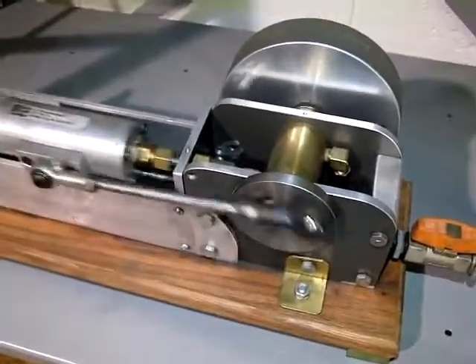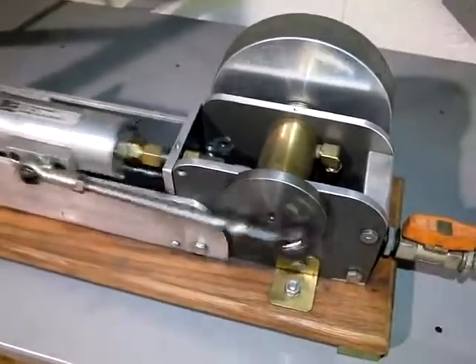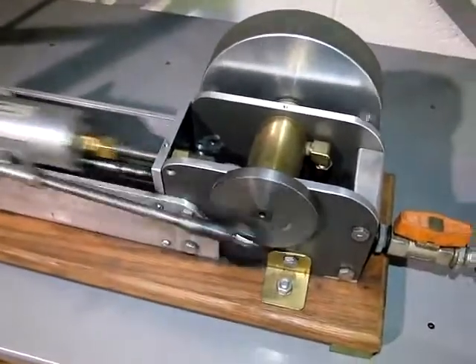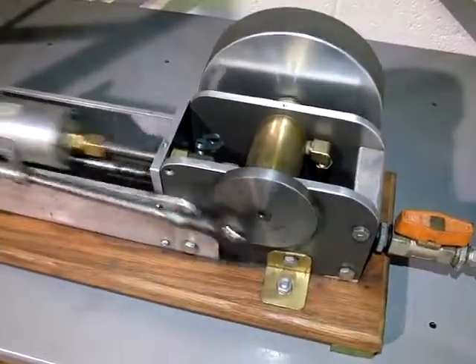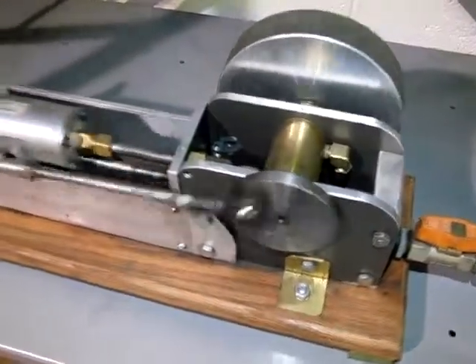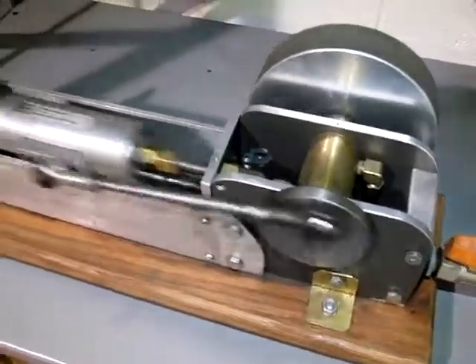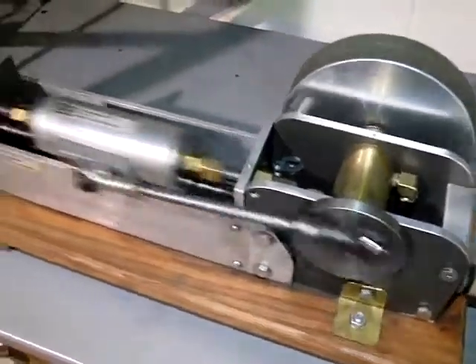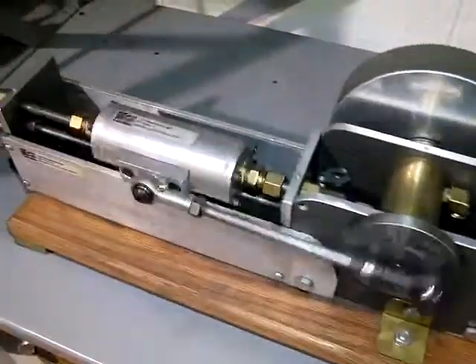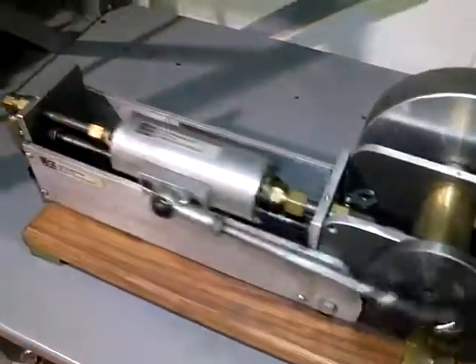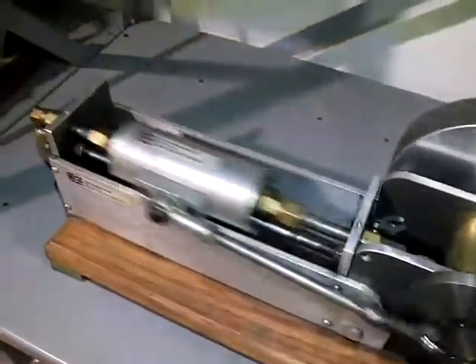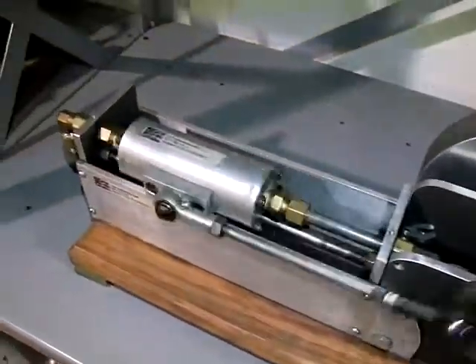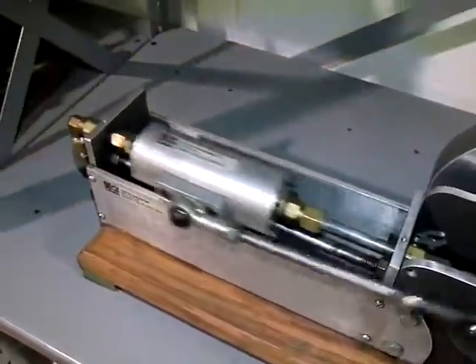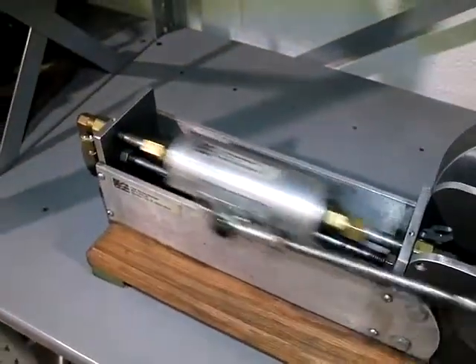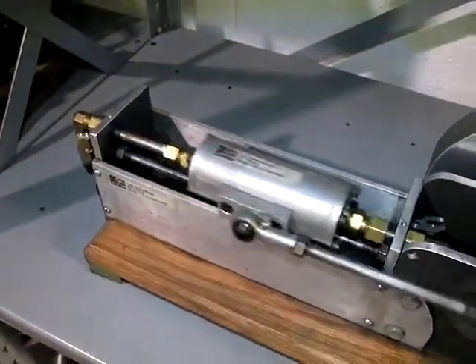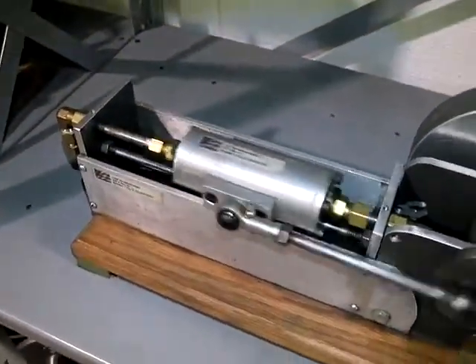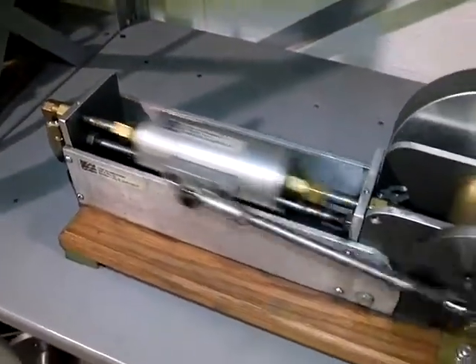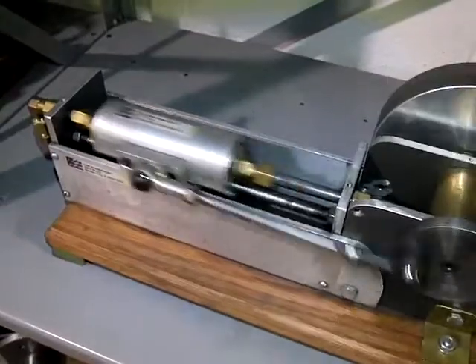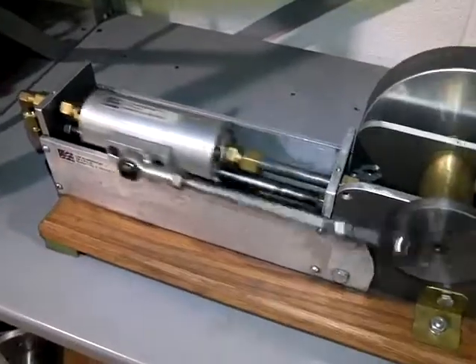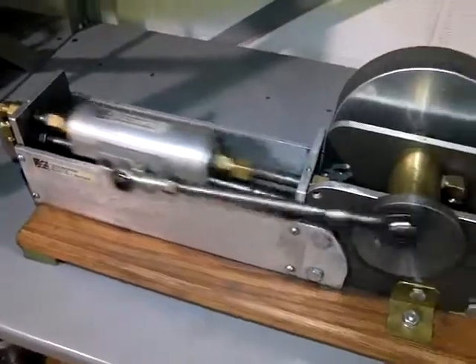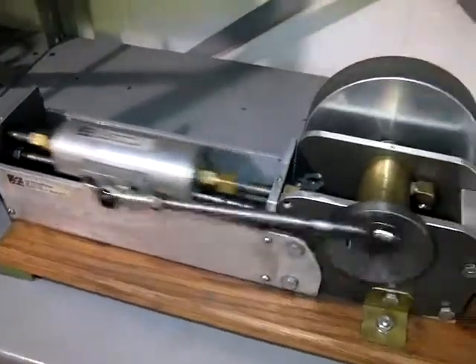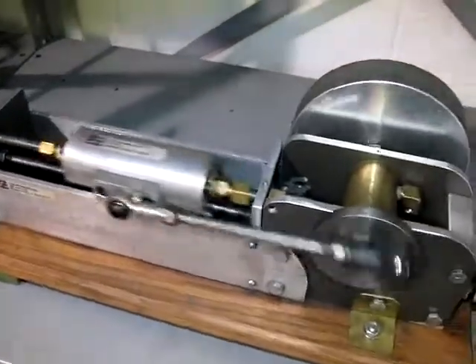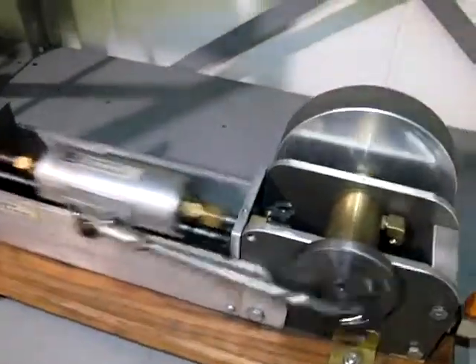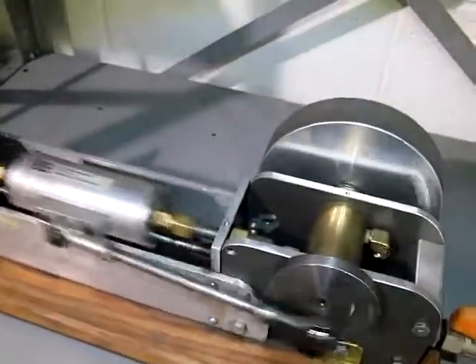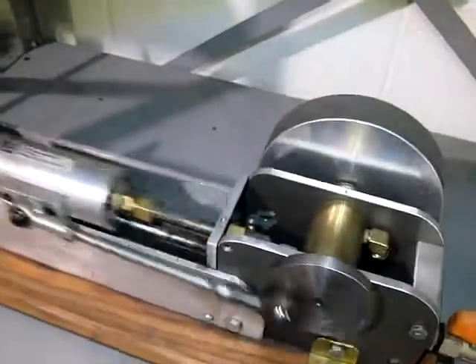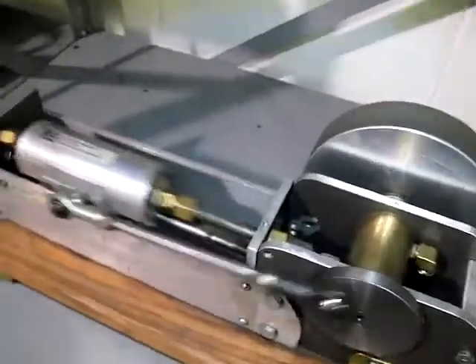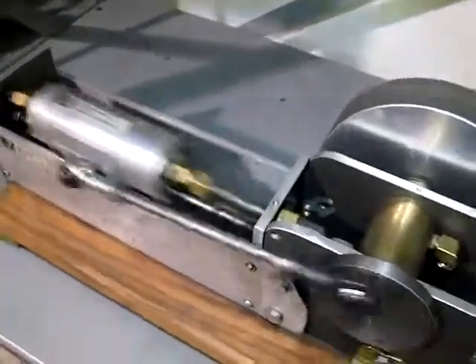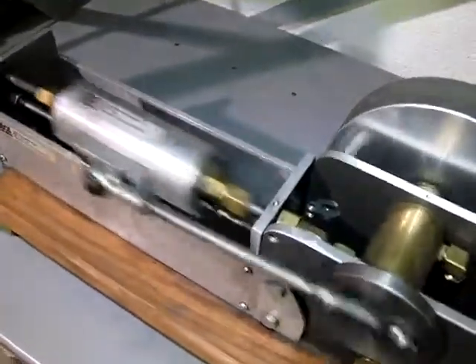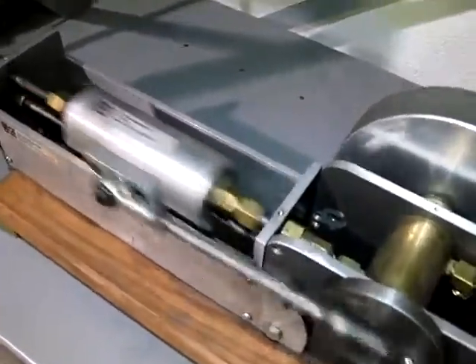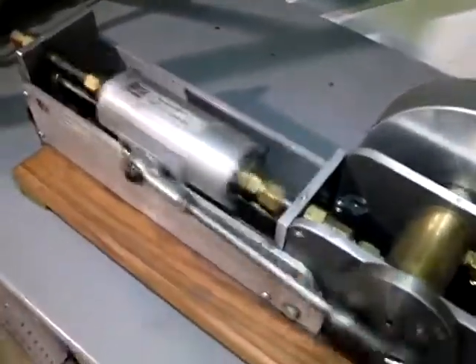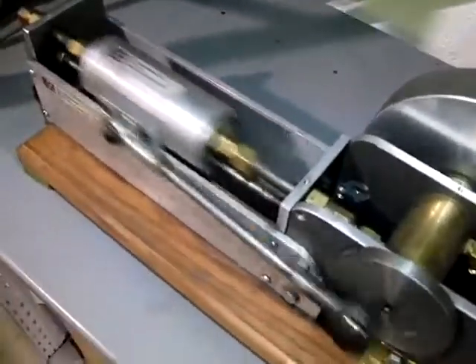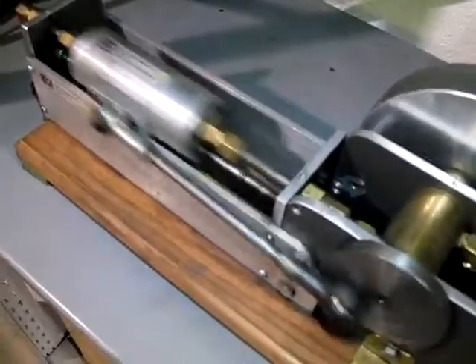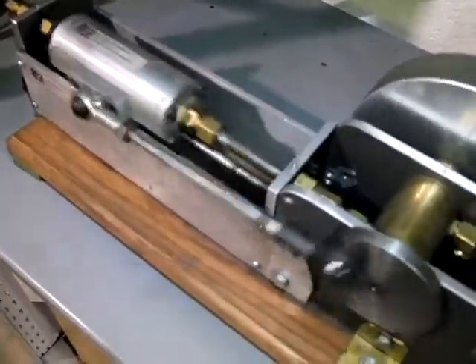Pretty smooth-running engine for an inside-out engine. Let me turn her up a little here.